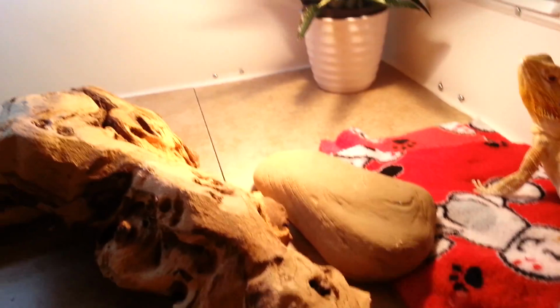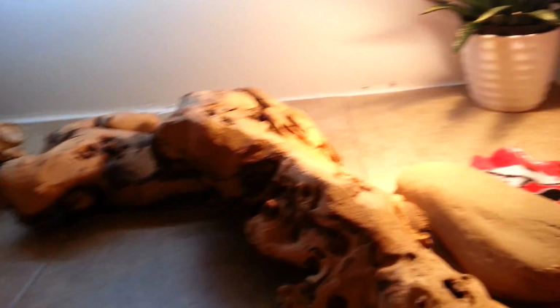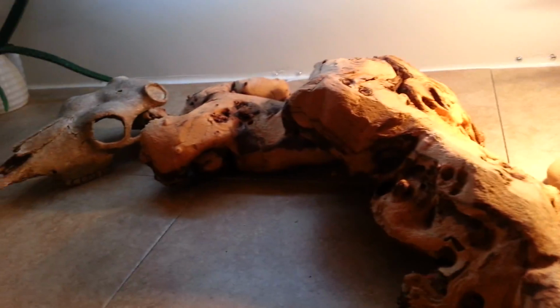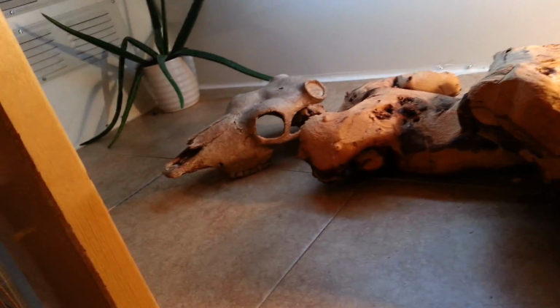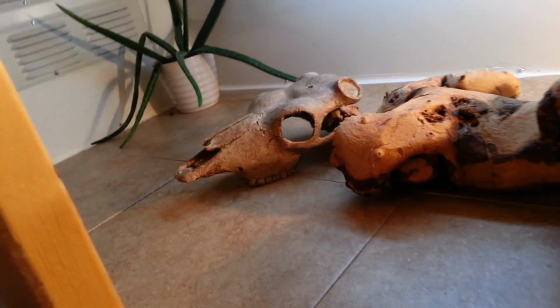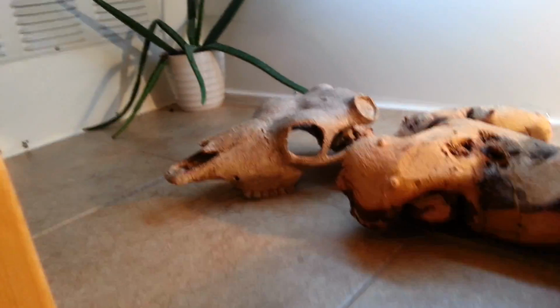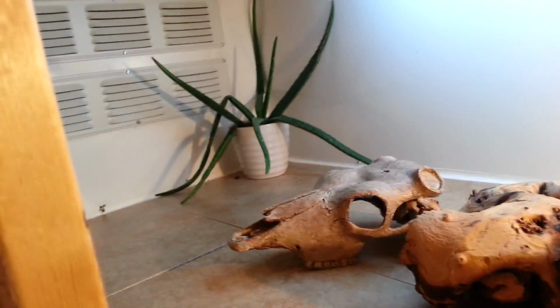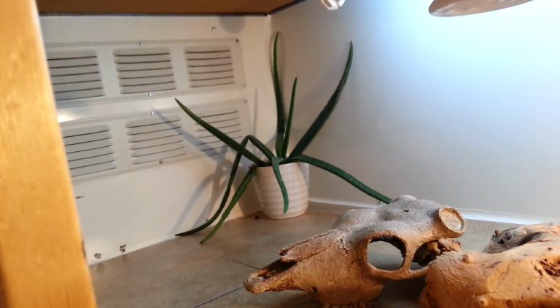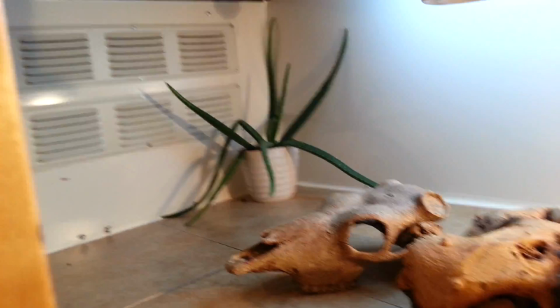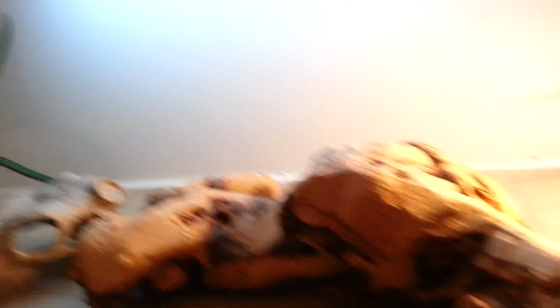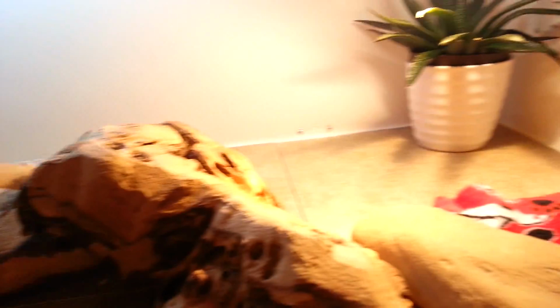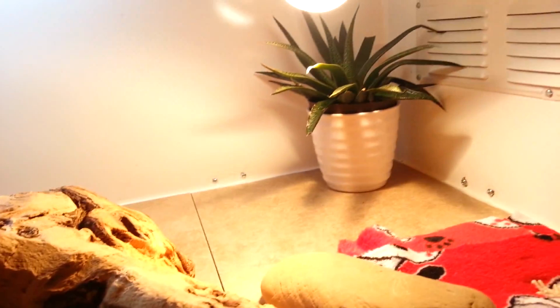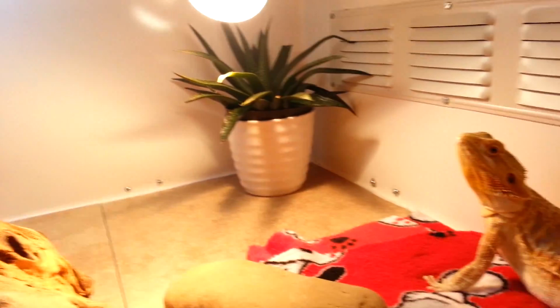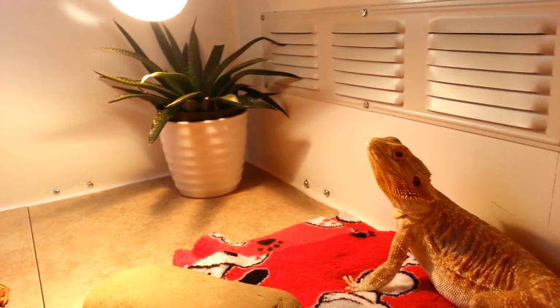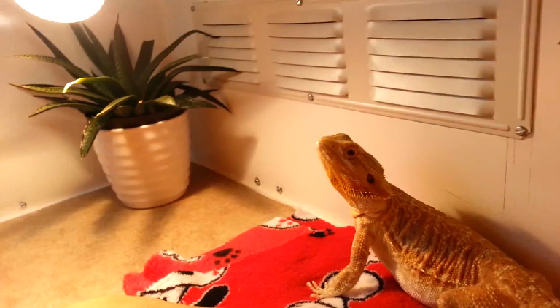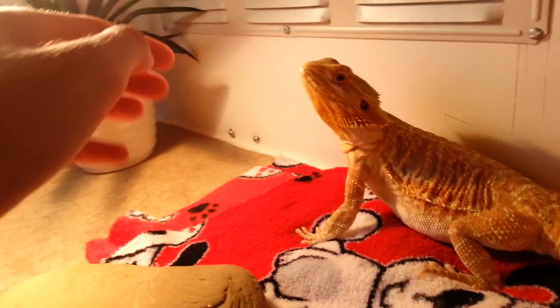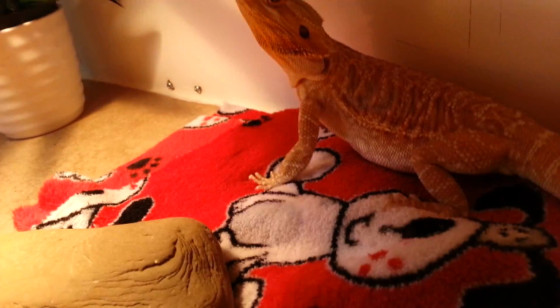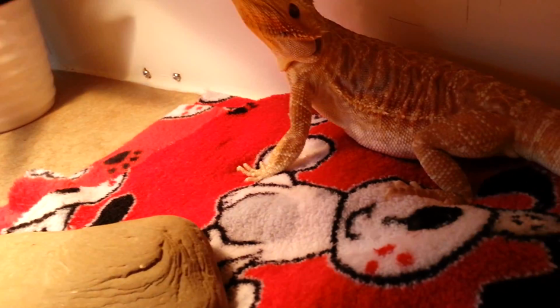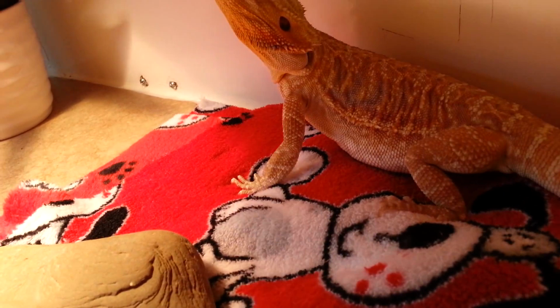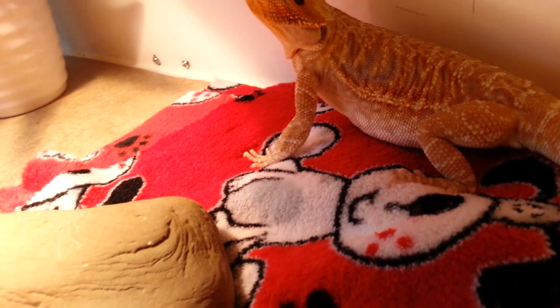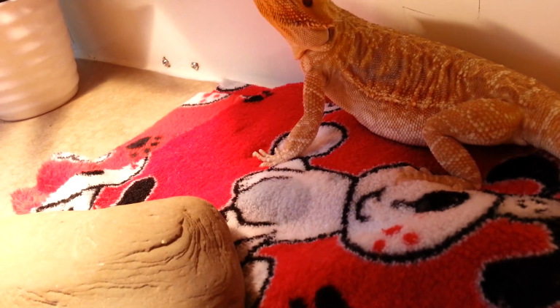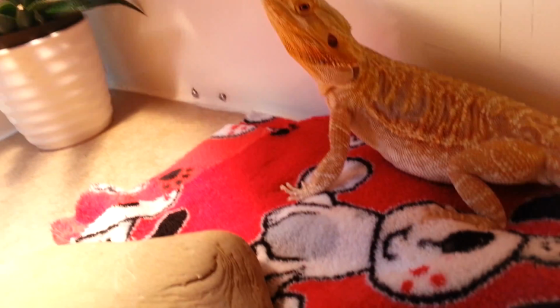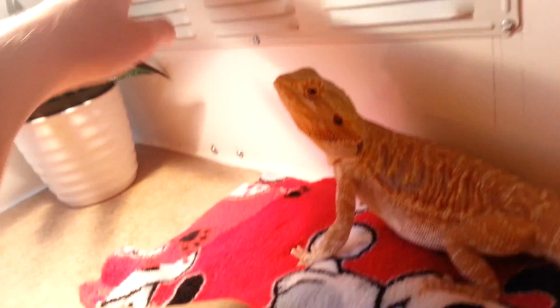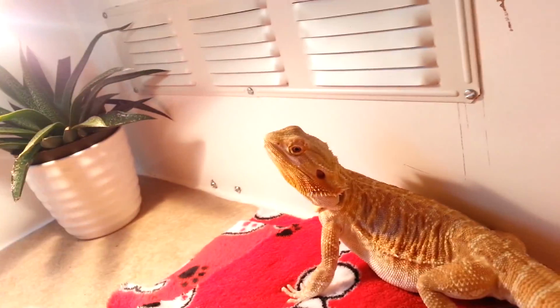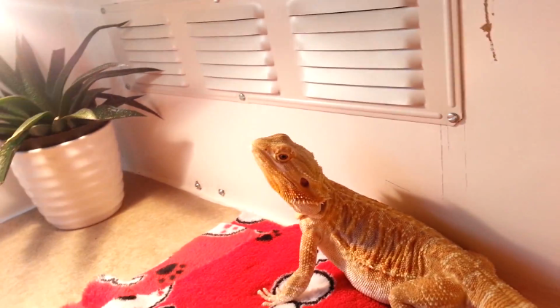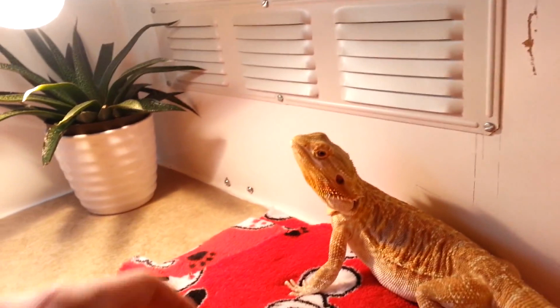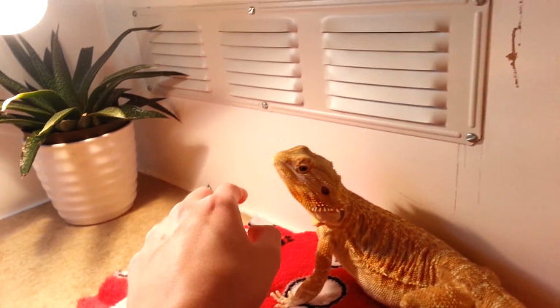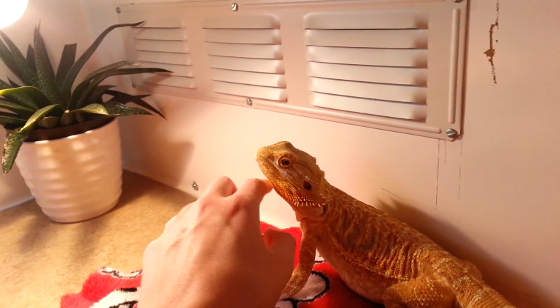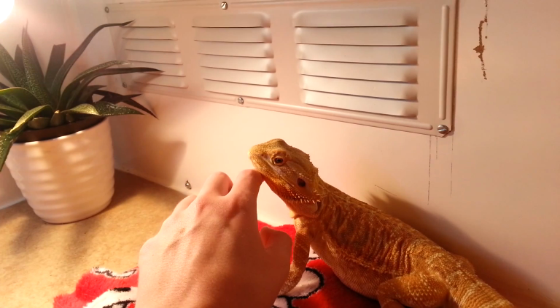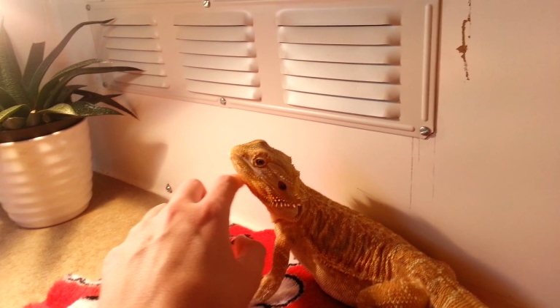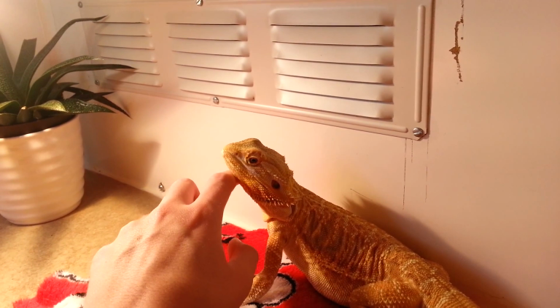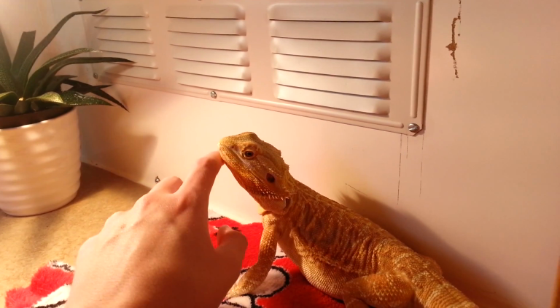Cage is nice and clean, except he's been dismantling that aloe plant little by little. I don't know — I think he's in the vent. Other than that, he's been doing good.